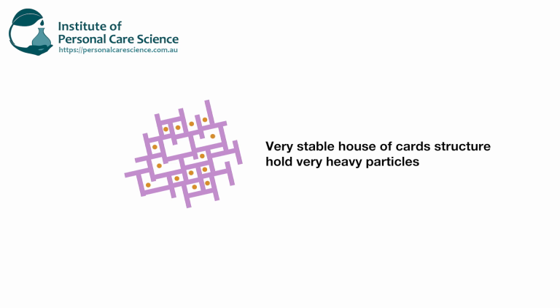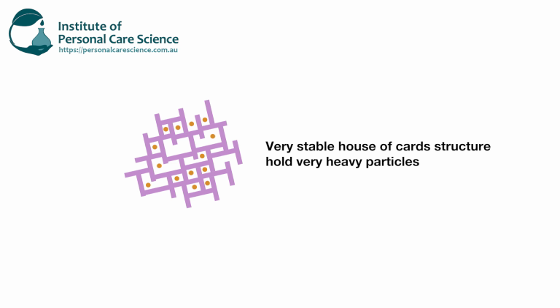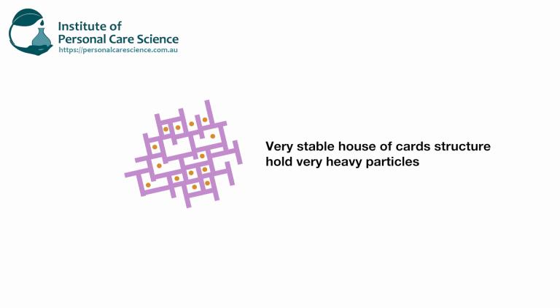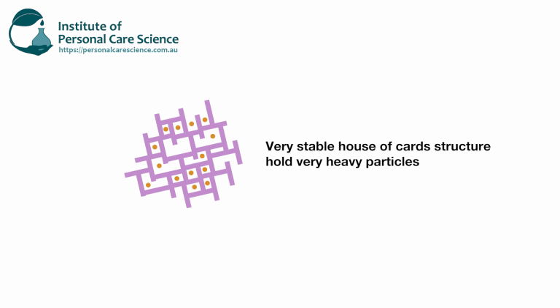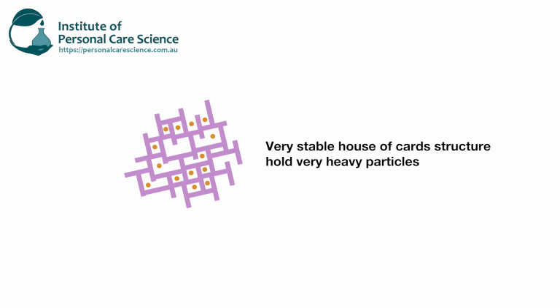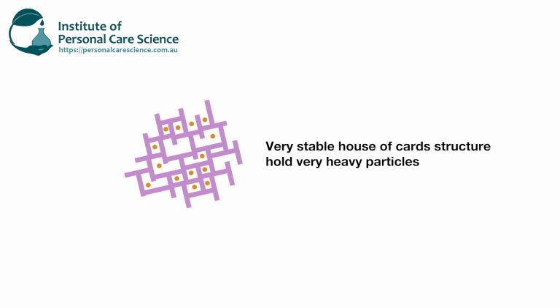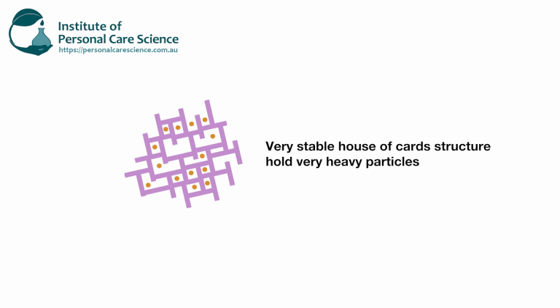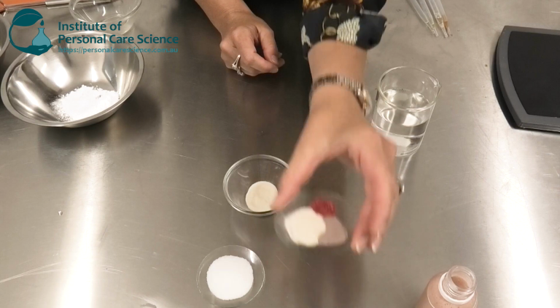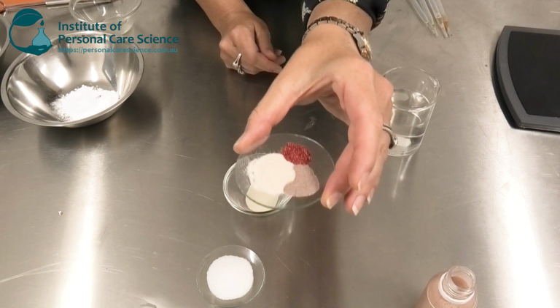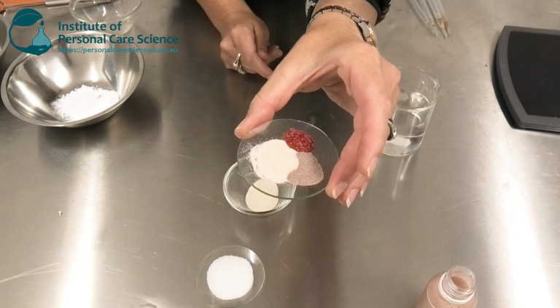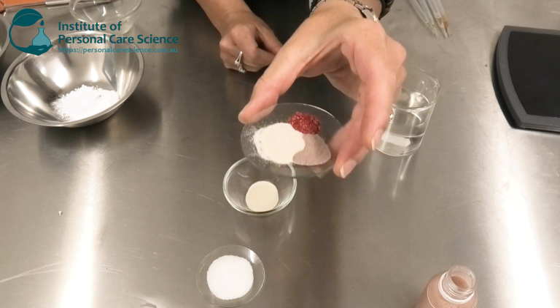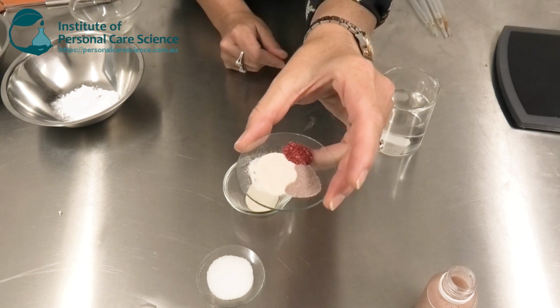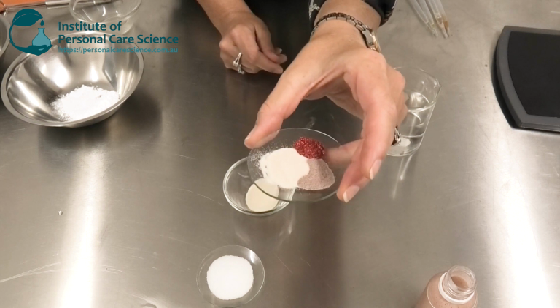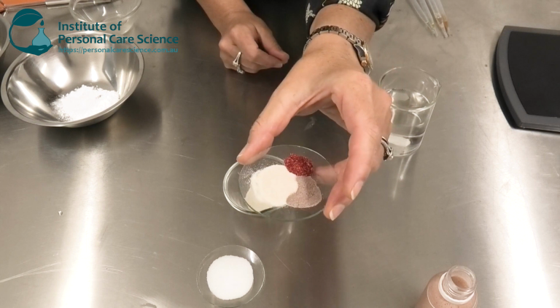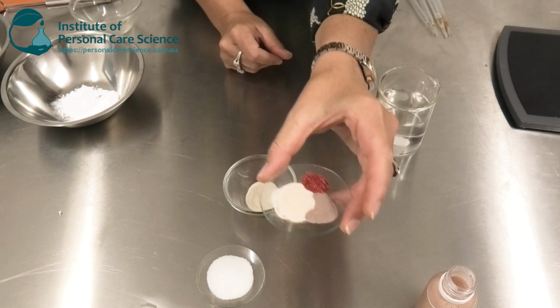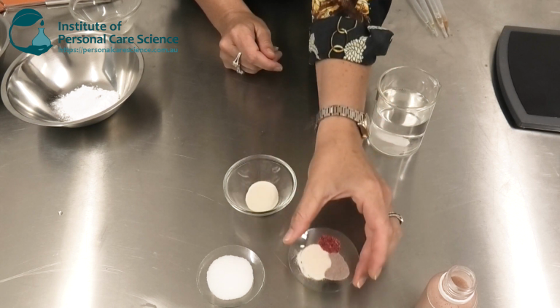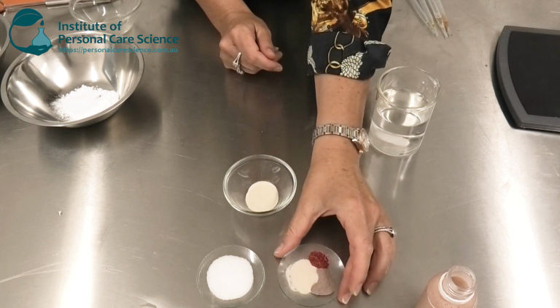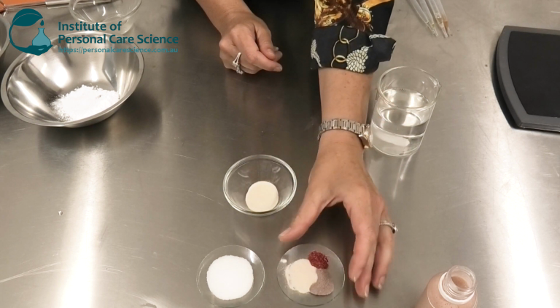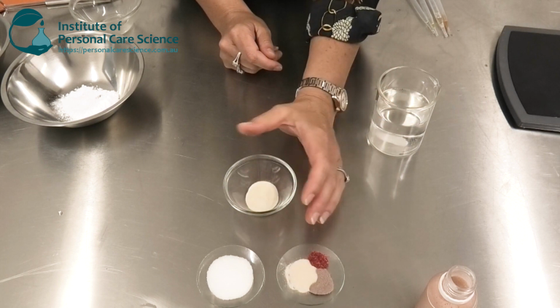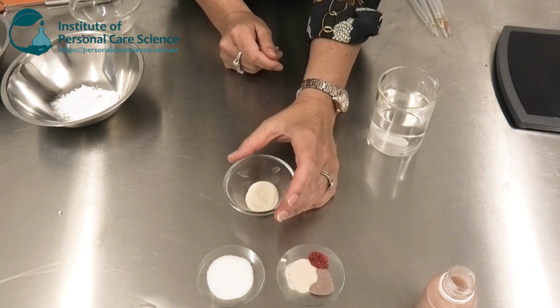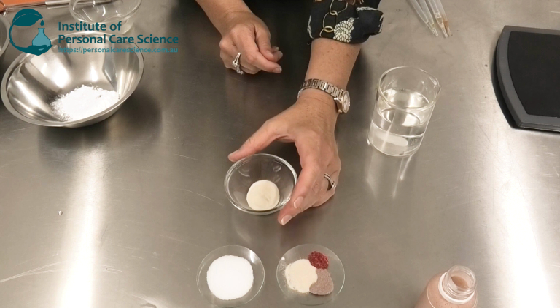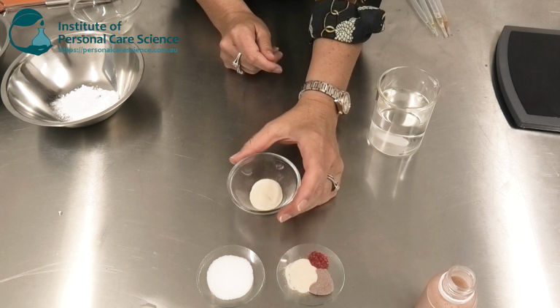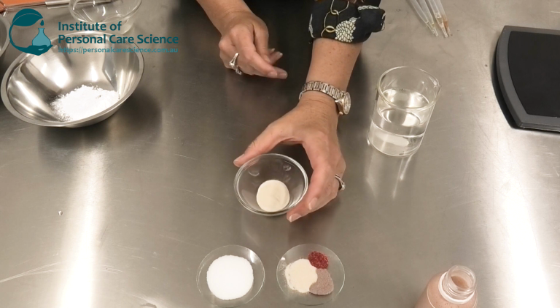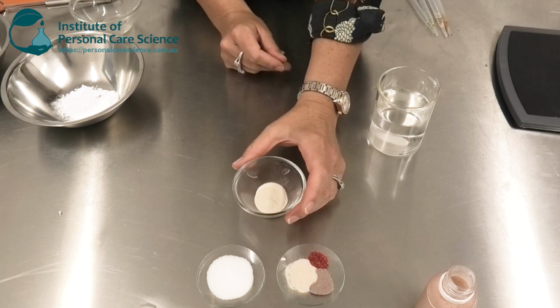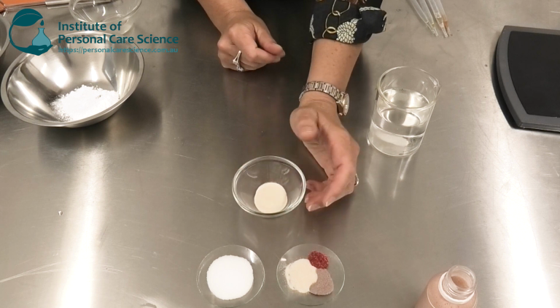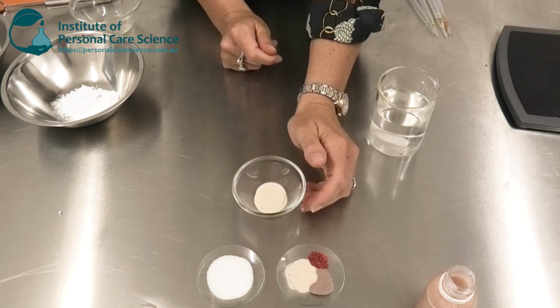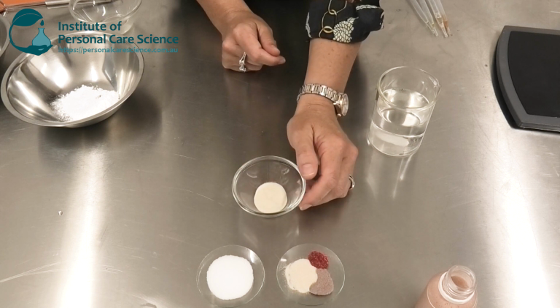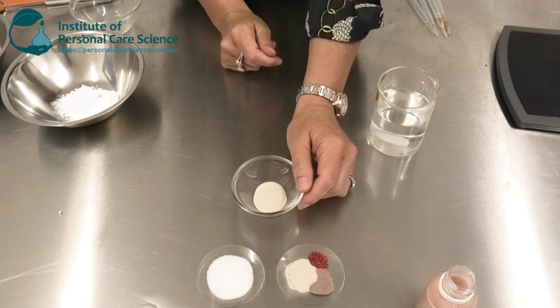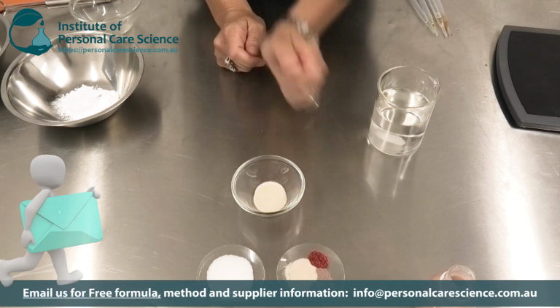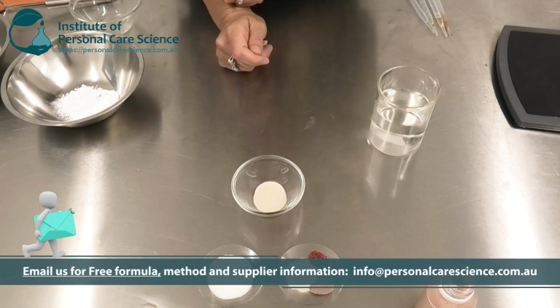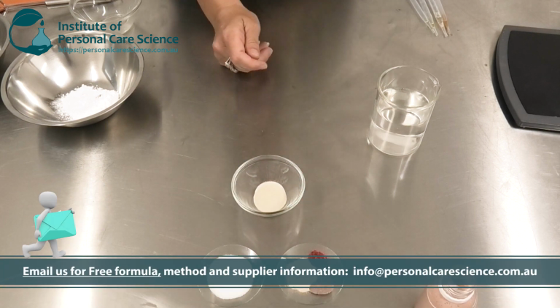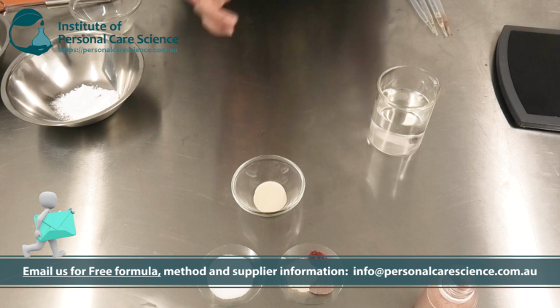Polymers just simply aren't enough to stabilize such heavy materials — over time they'd sink to the bottom. But my house of cards structure, when formed properly, will stabilize these heavy particles for 2 to 3 years.